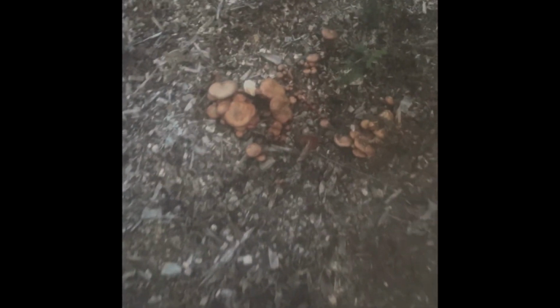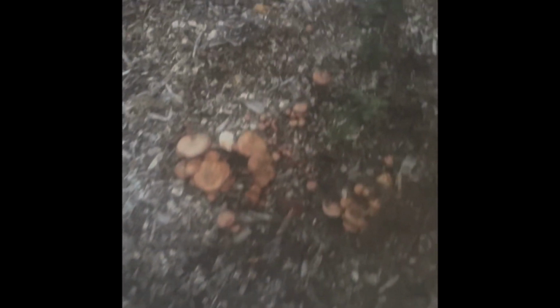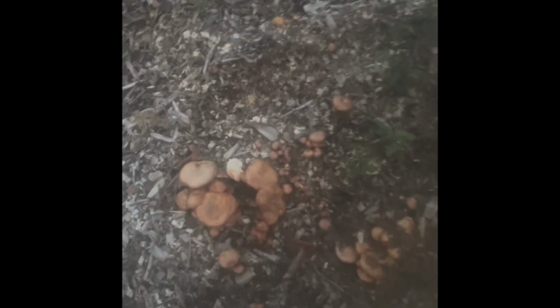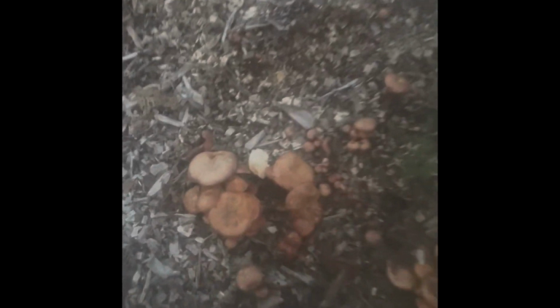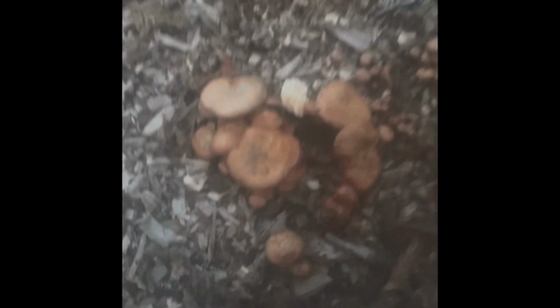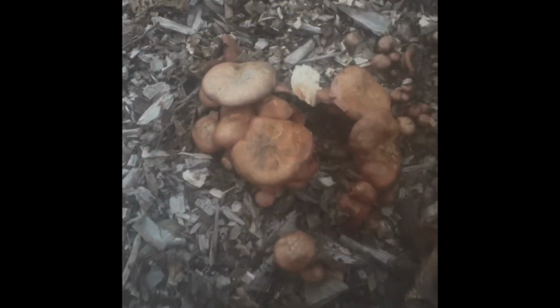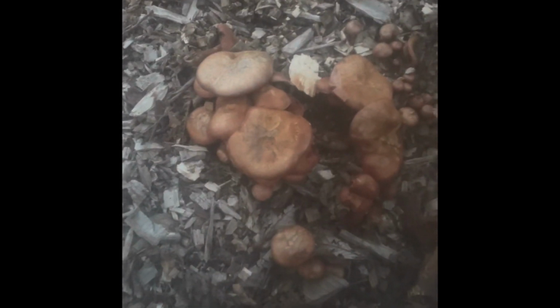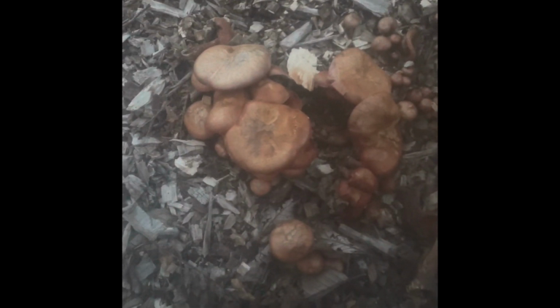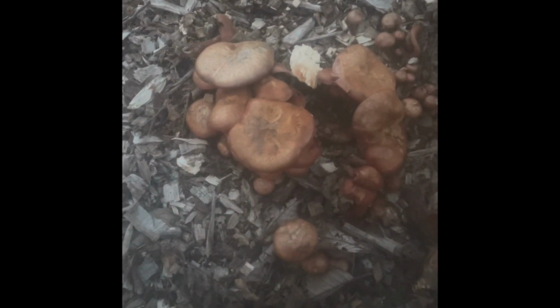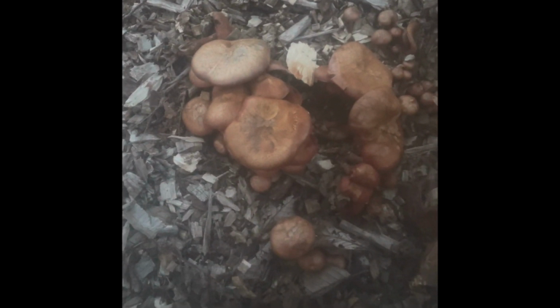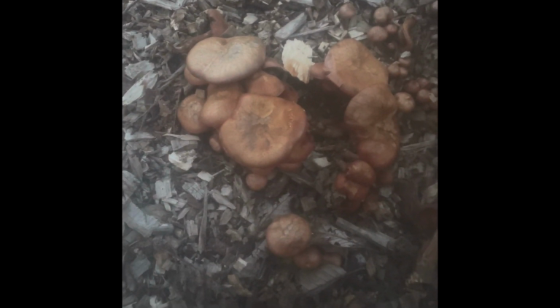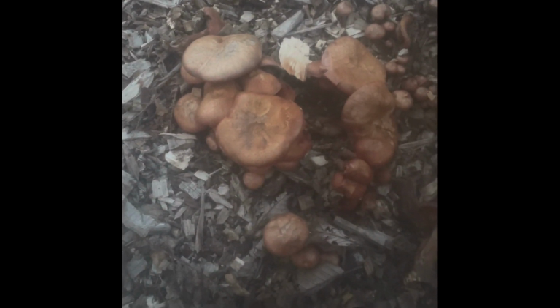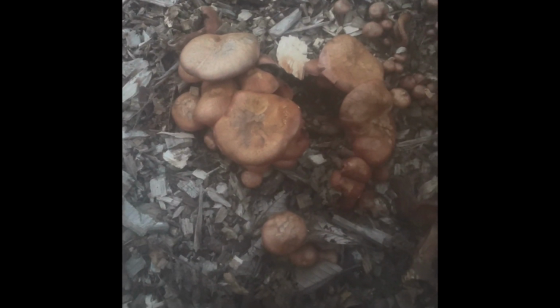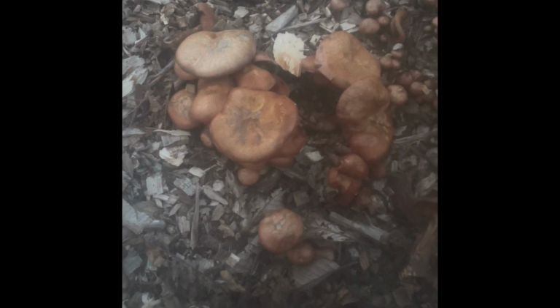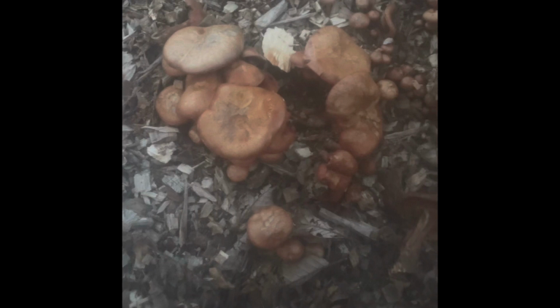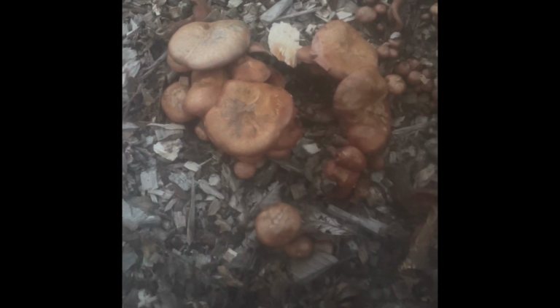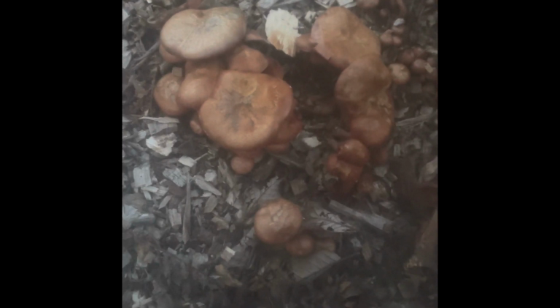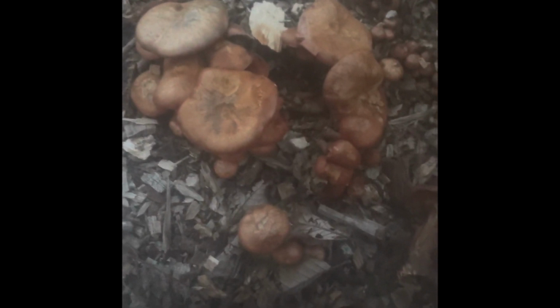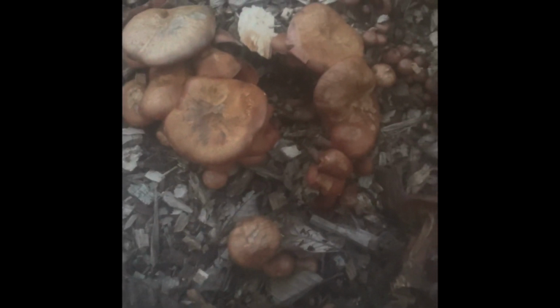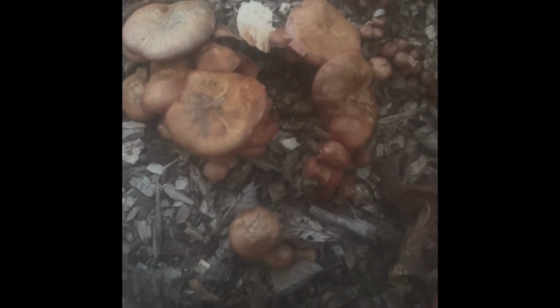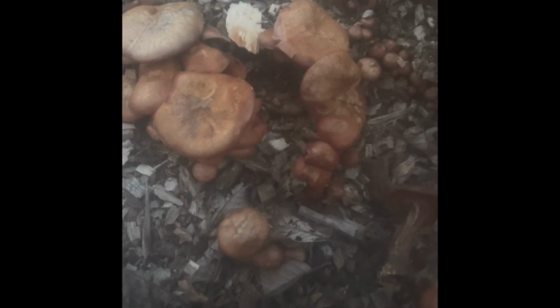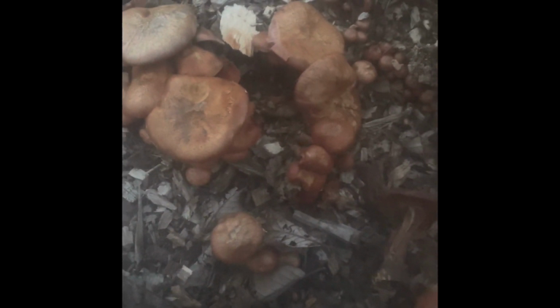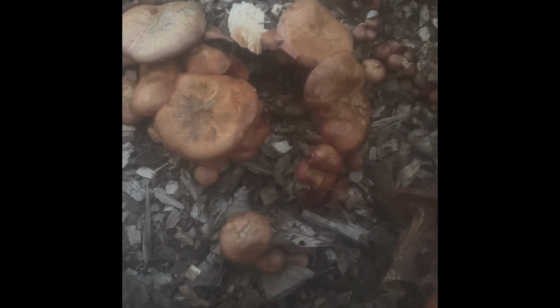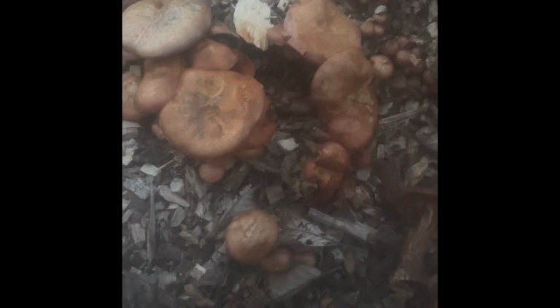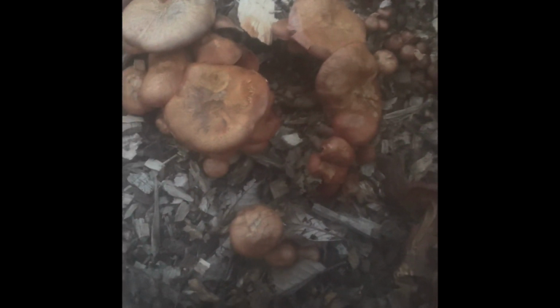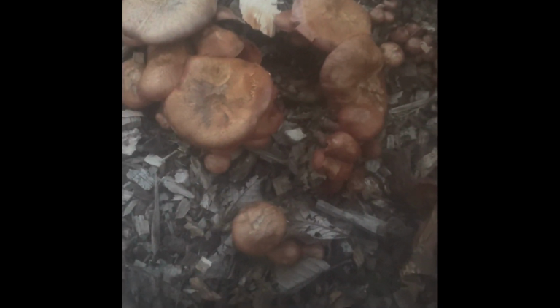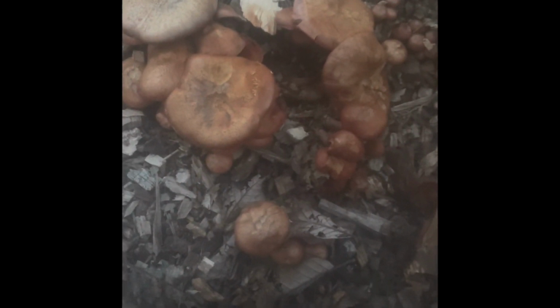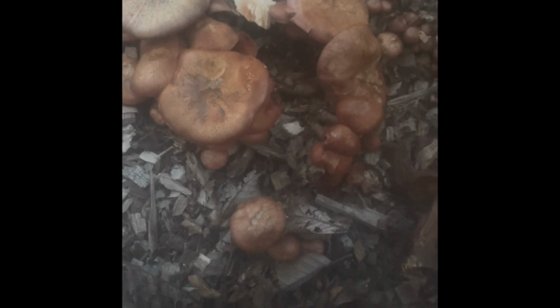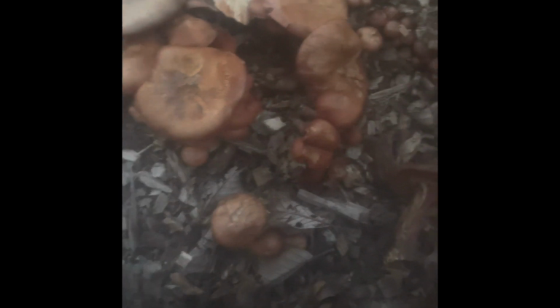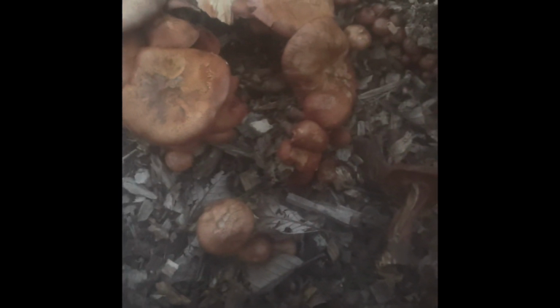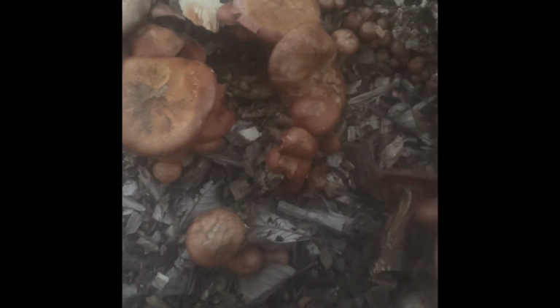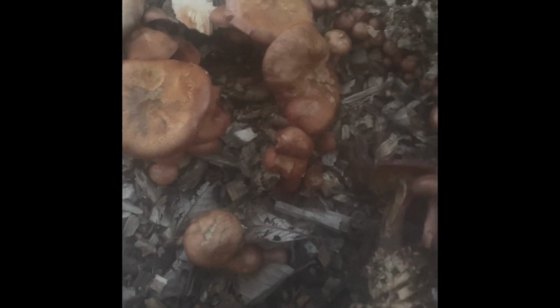What we have right here is Gymnopolis luteopholus, and how you can tell is they call them the yellow gill gym. This is an active mushroom, but there's some that are knocked over down here.